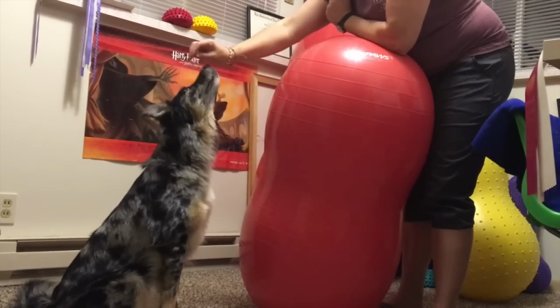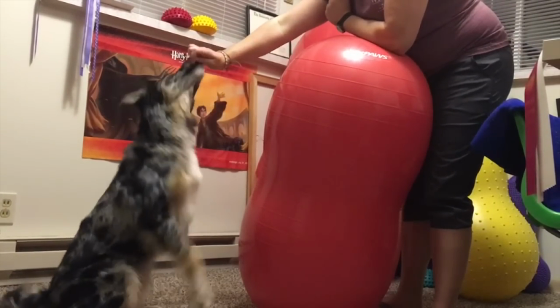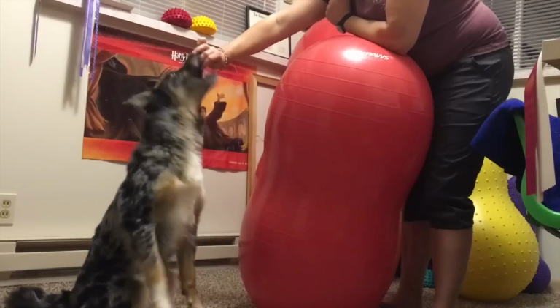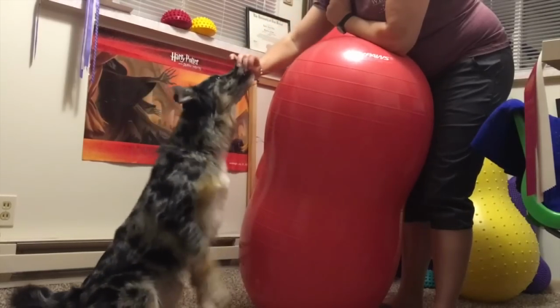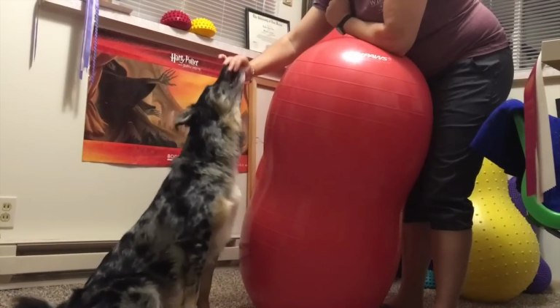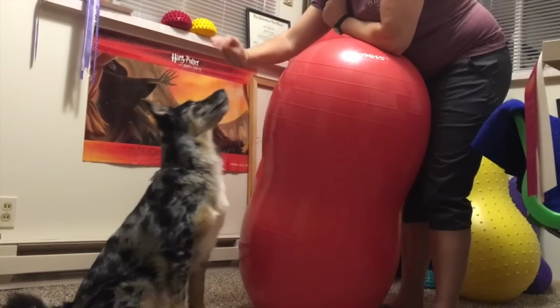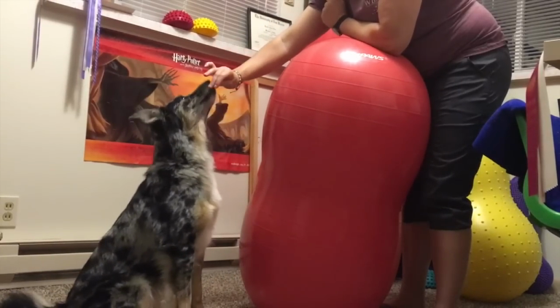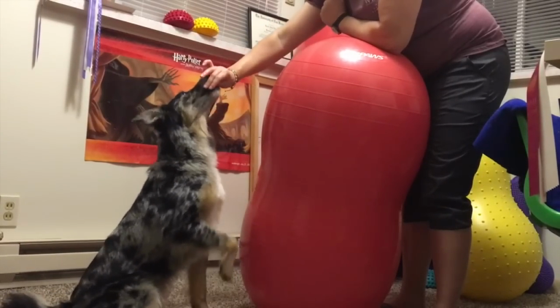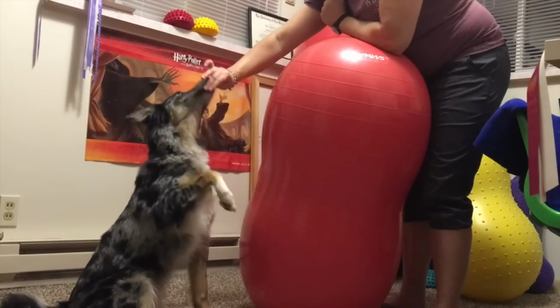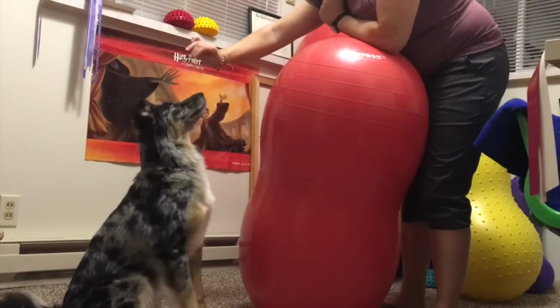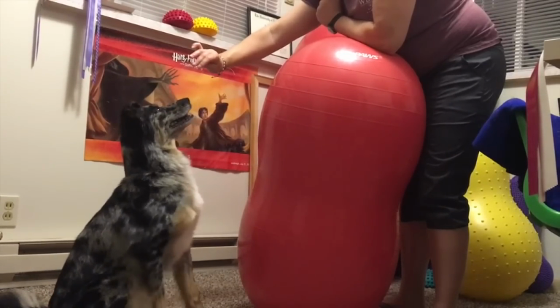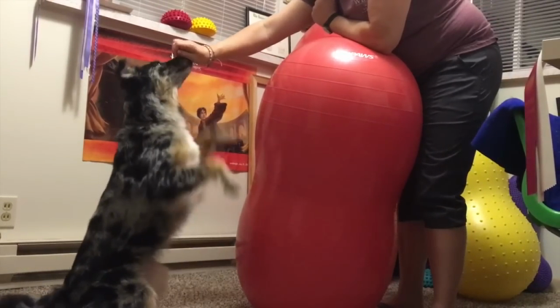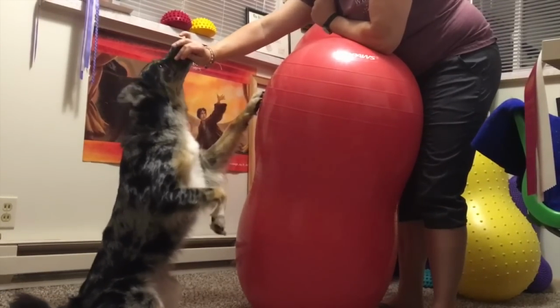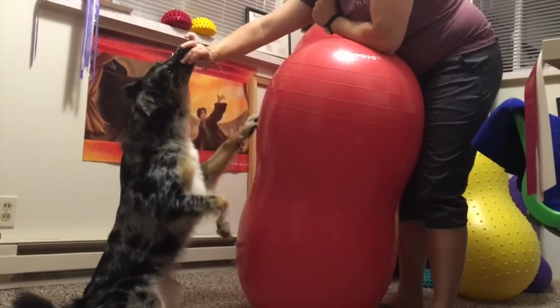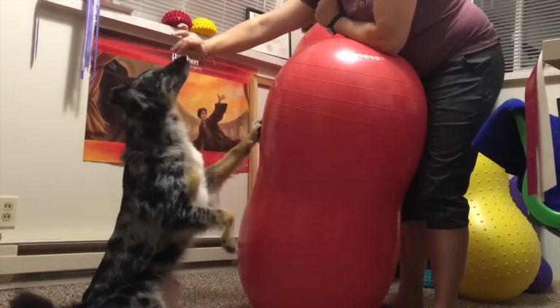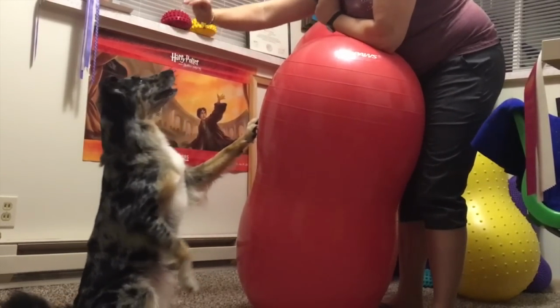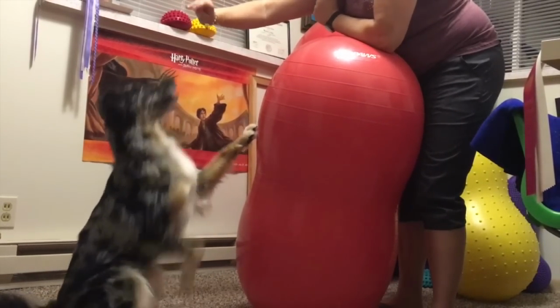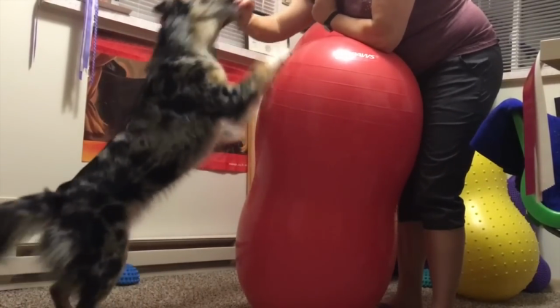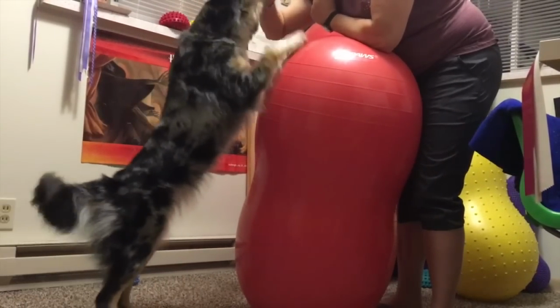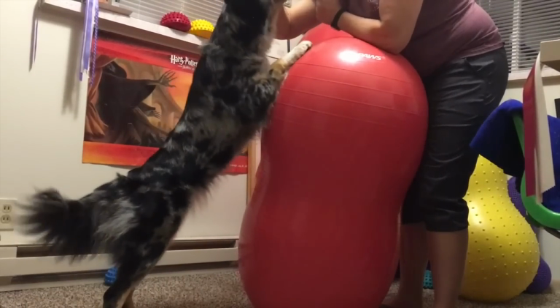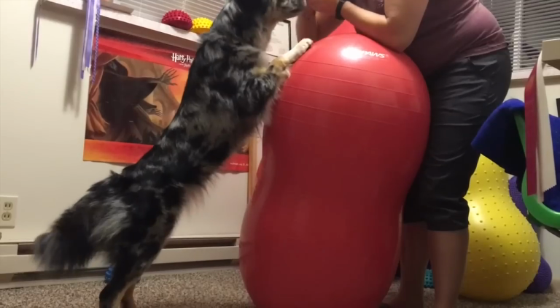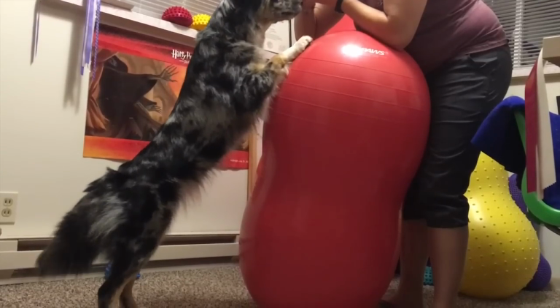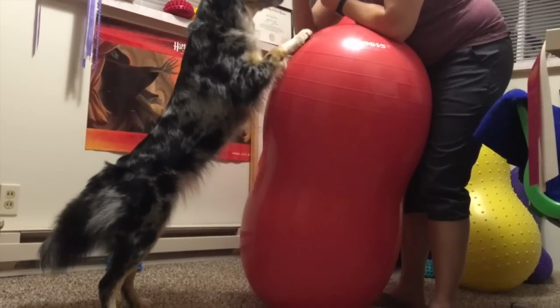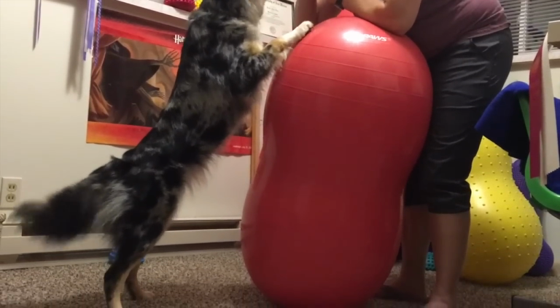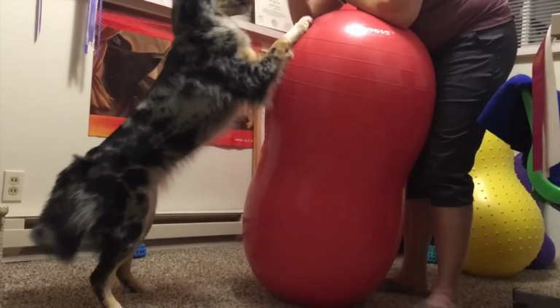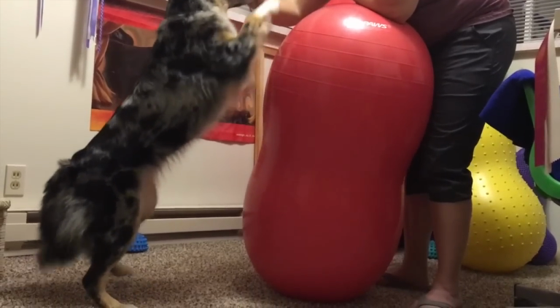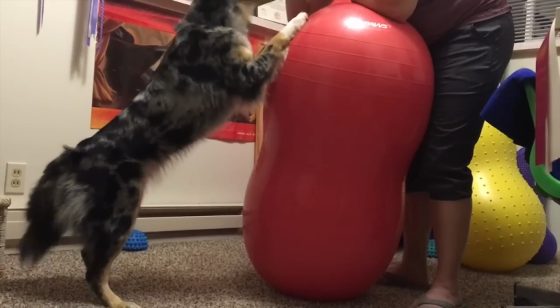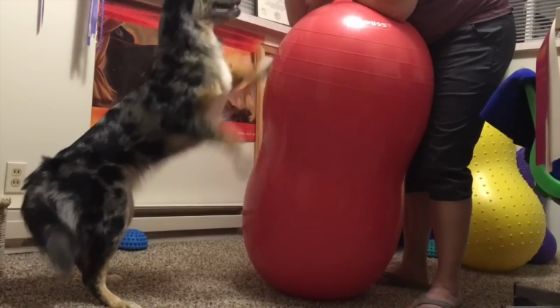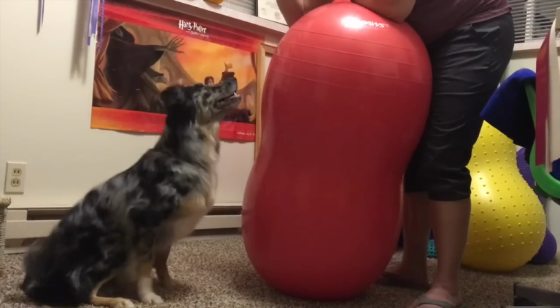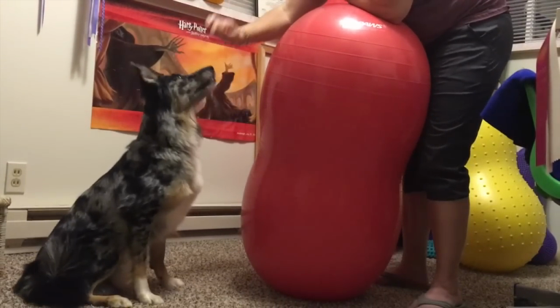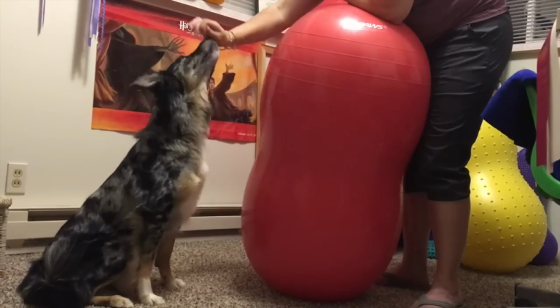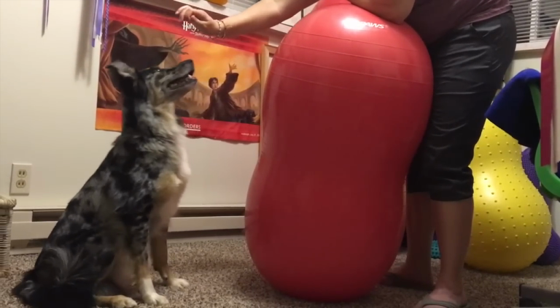This exercise focuses on rear leg strength and core strength, specifically used to imitate the takeoff of a jump for any dog that might be in a sport that requires jumping, such as agility, fly ball, or dock diving.